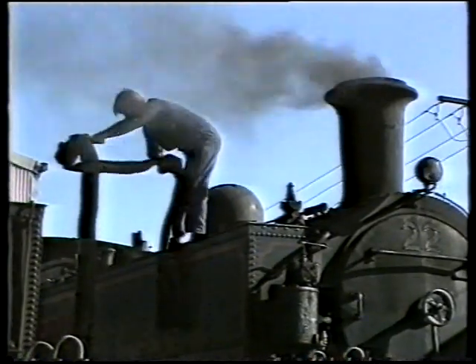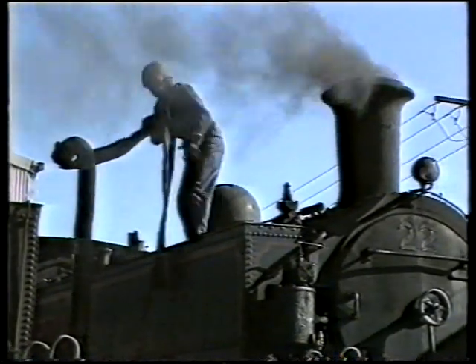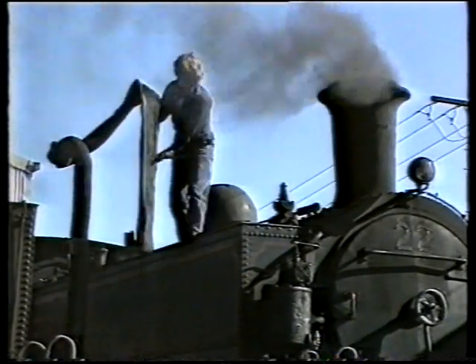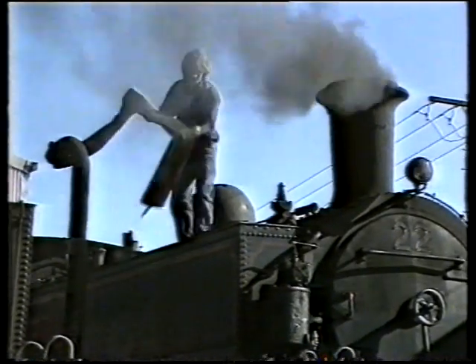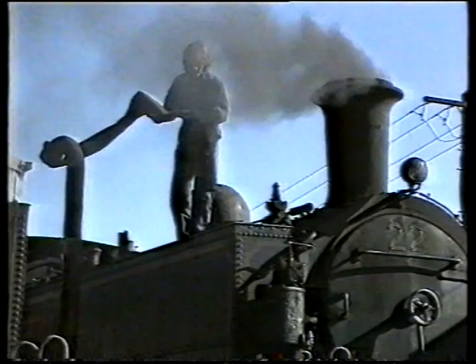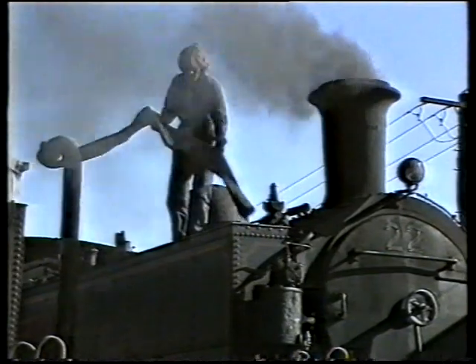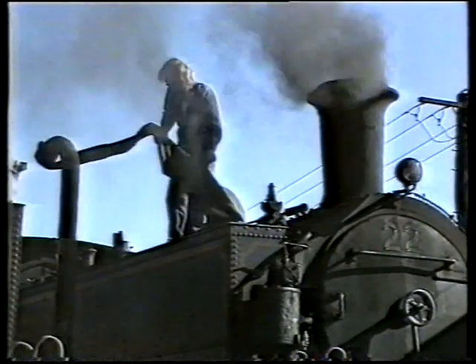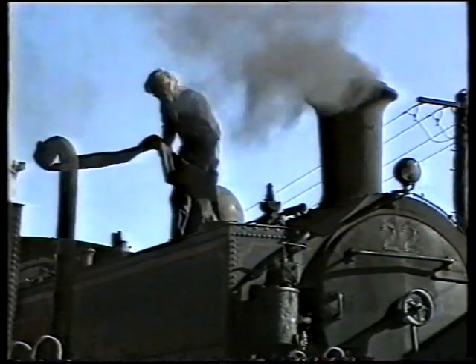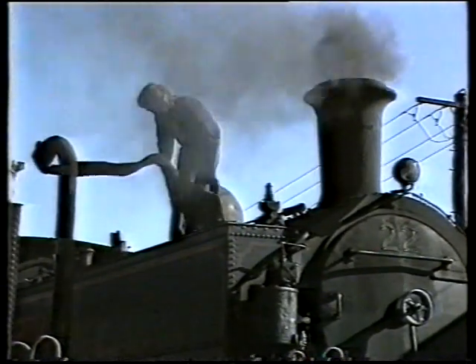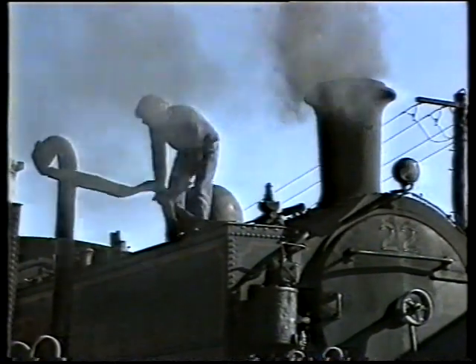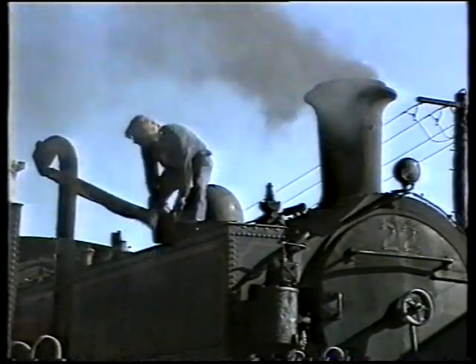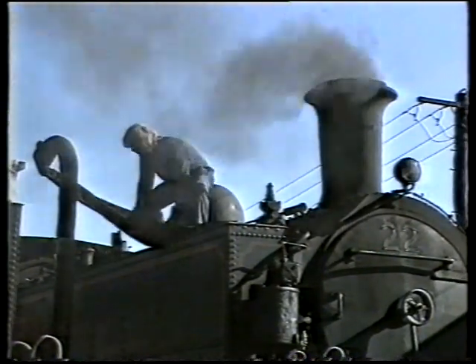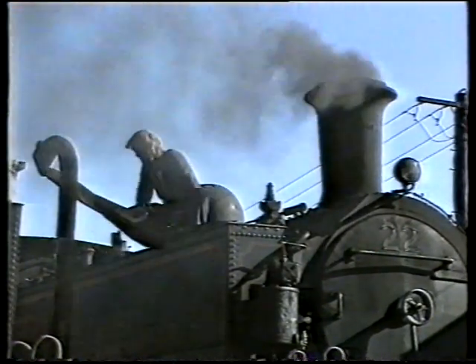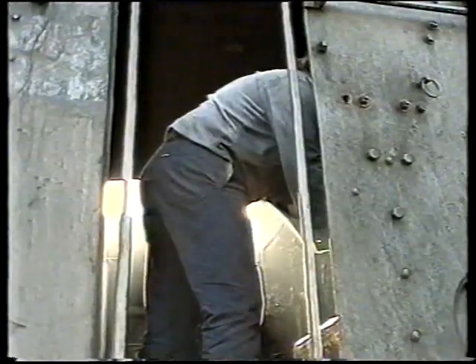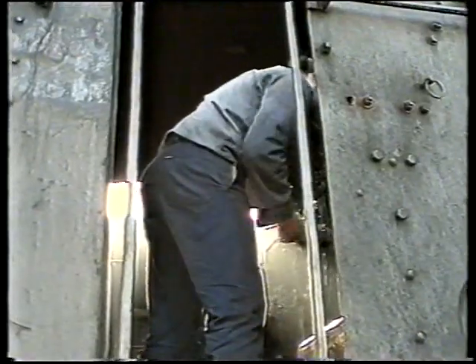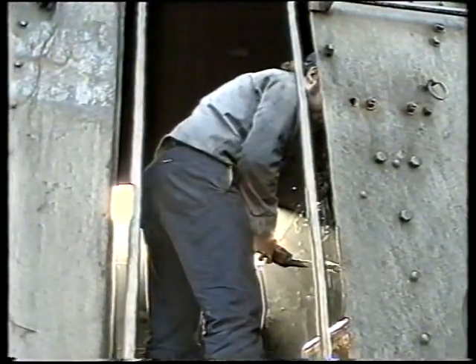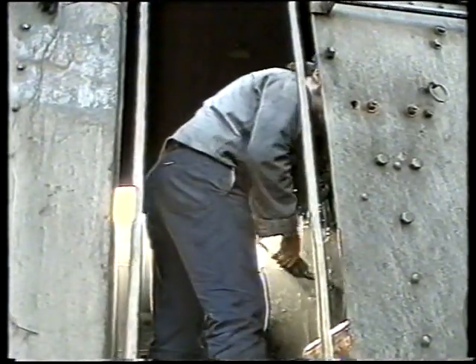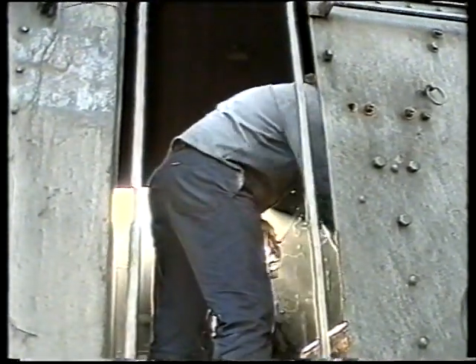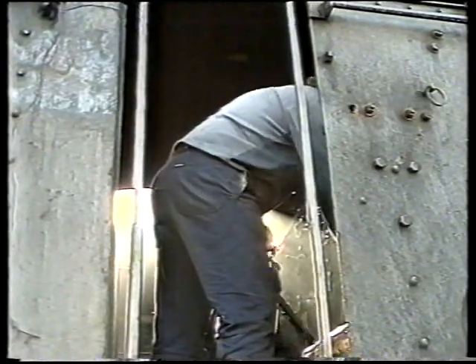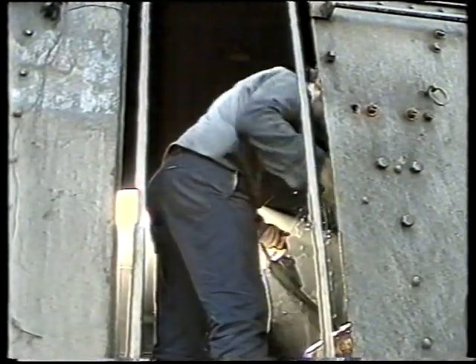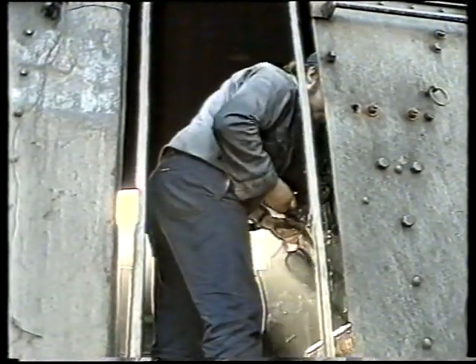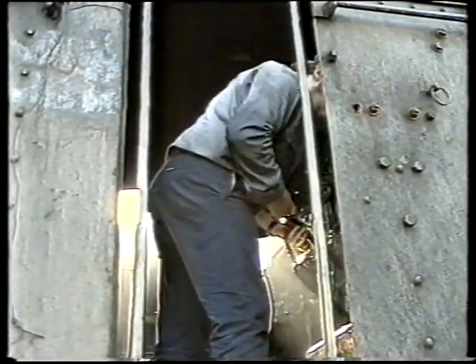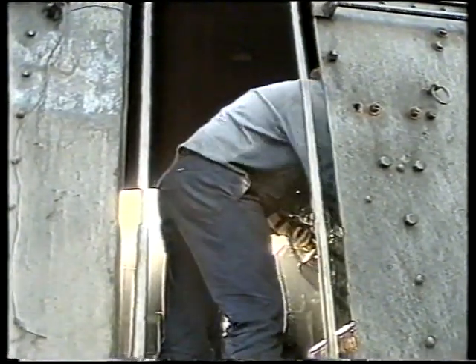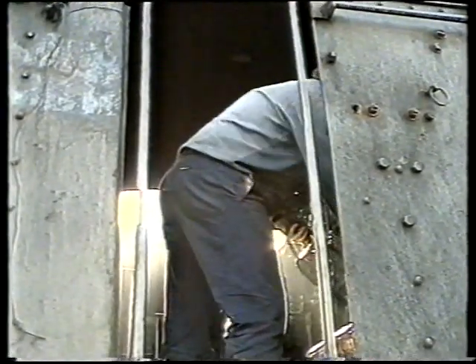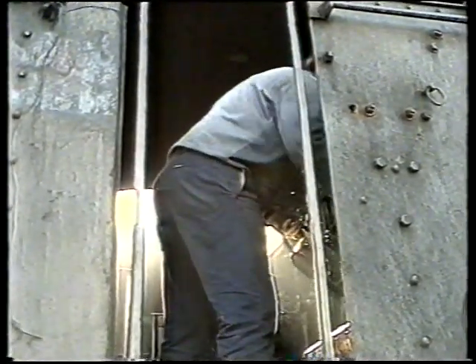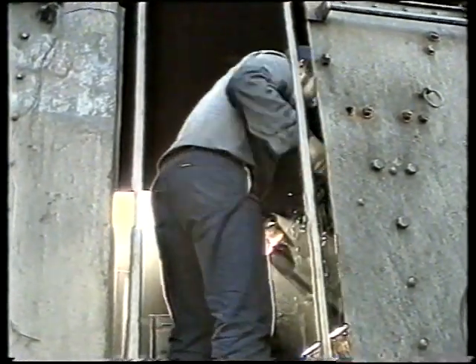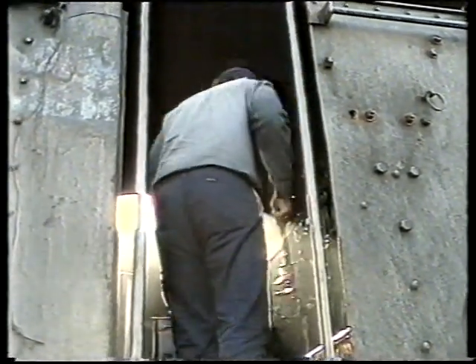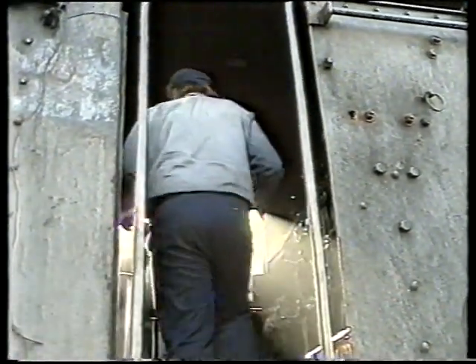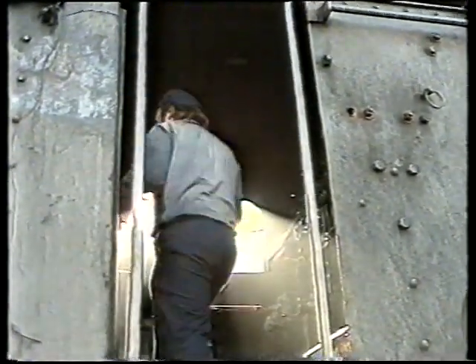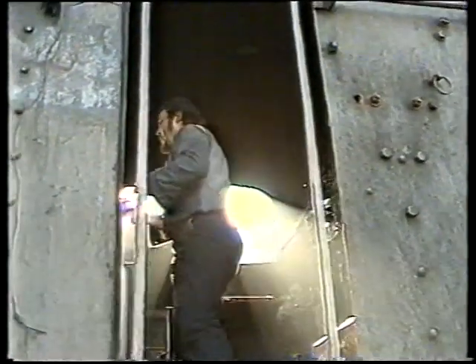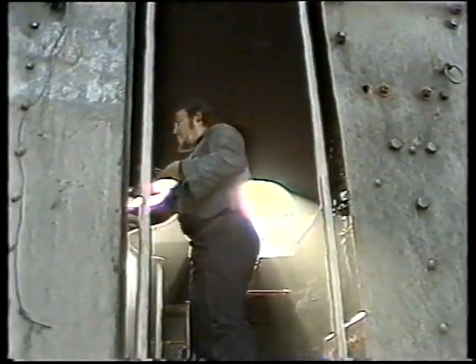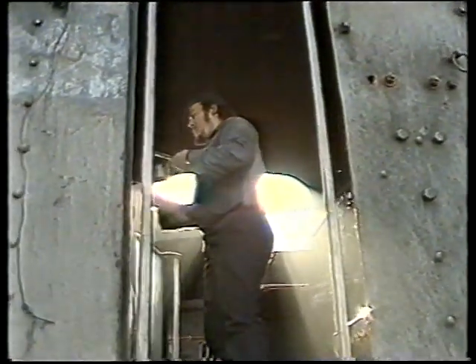The complex dates back to the last century and this scene has hardly changed since then, as crews check, oil, grease and tinker with their machines before signing out for the day.